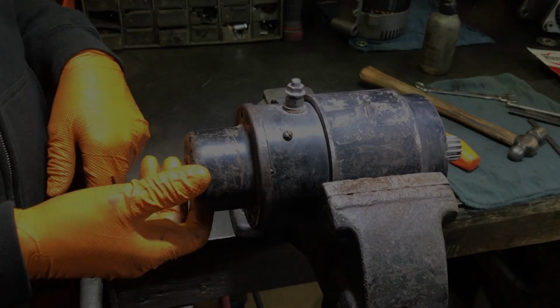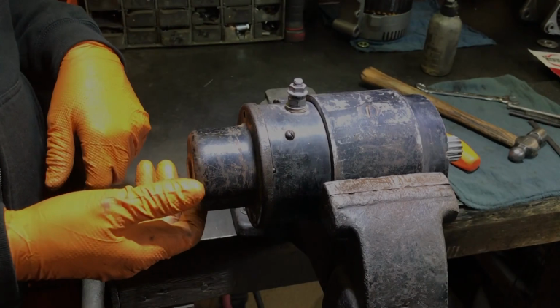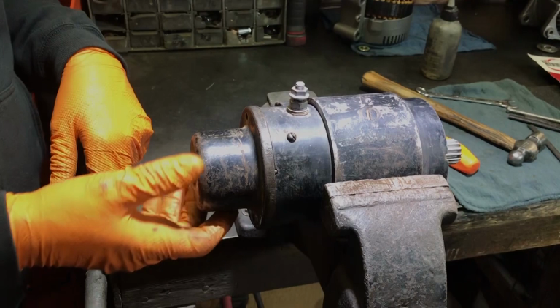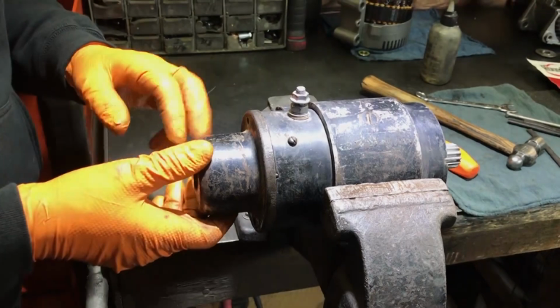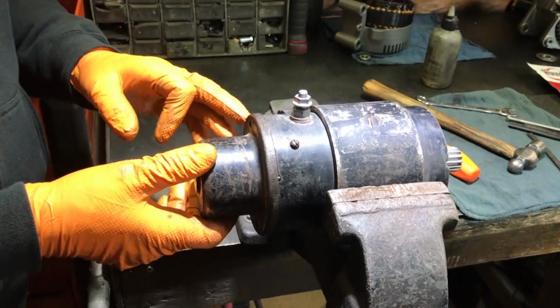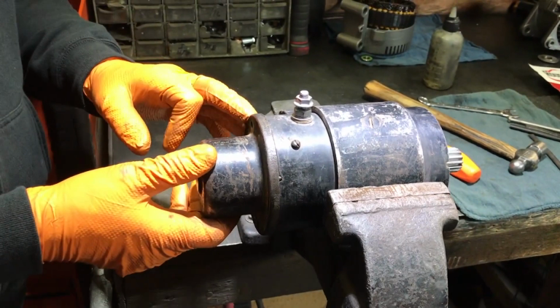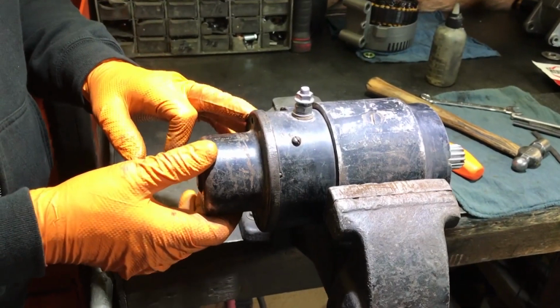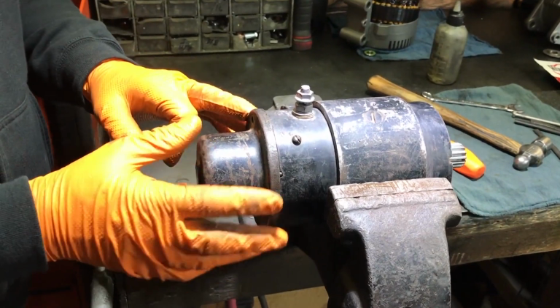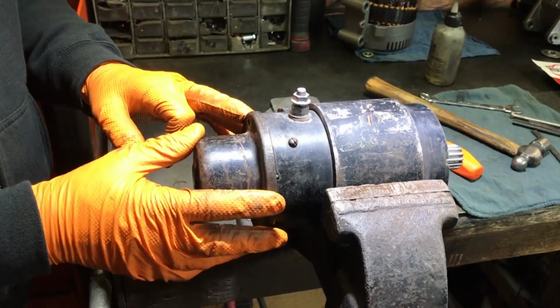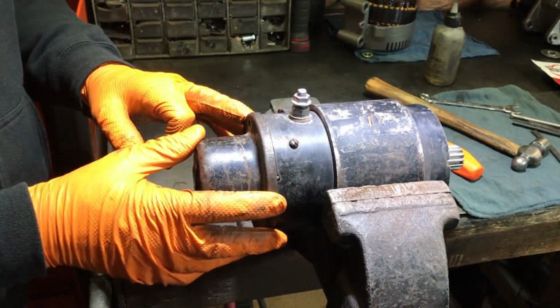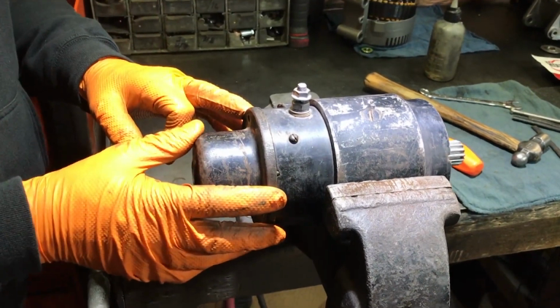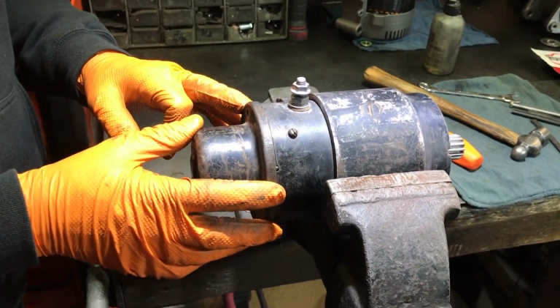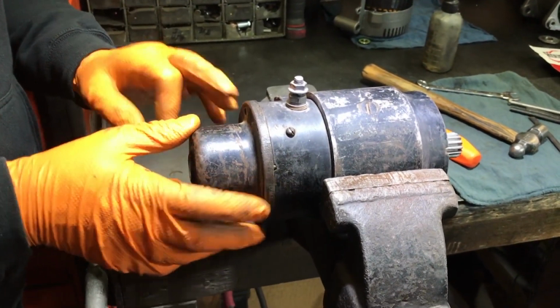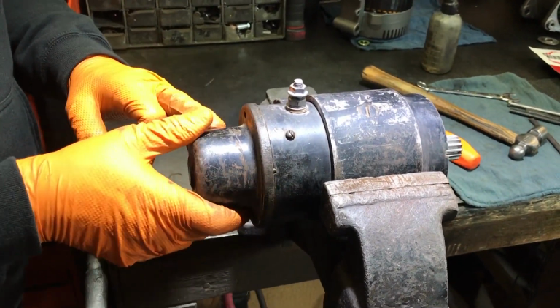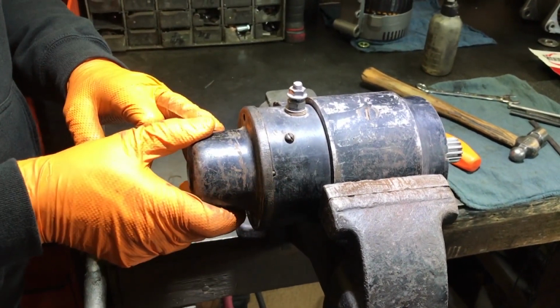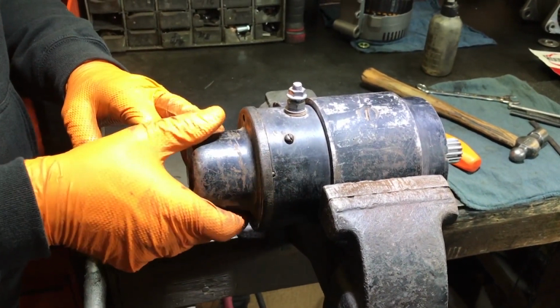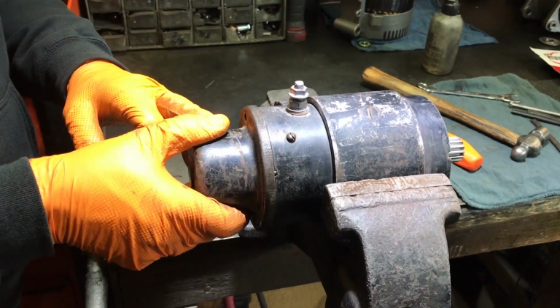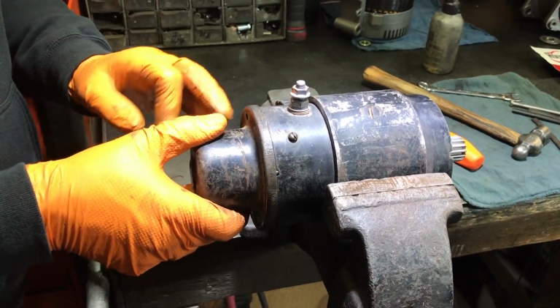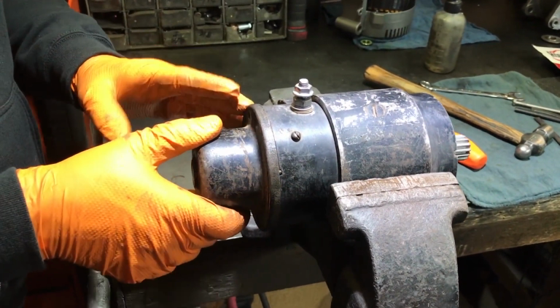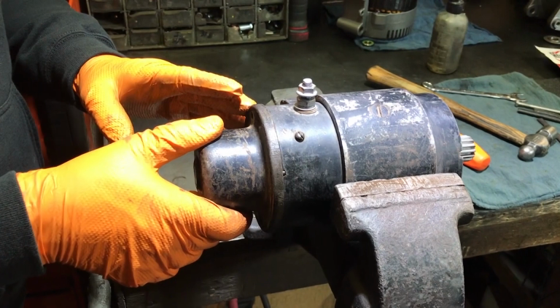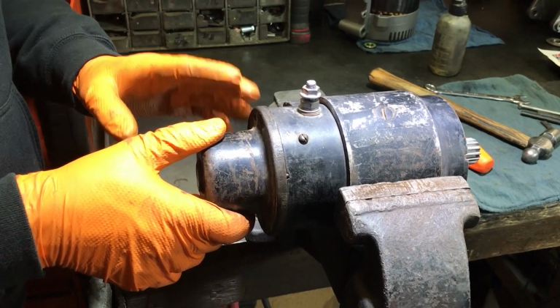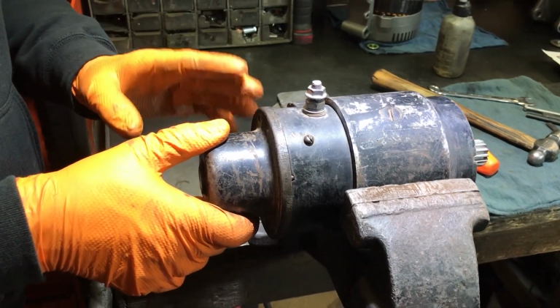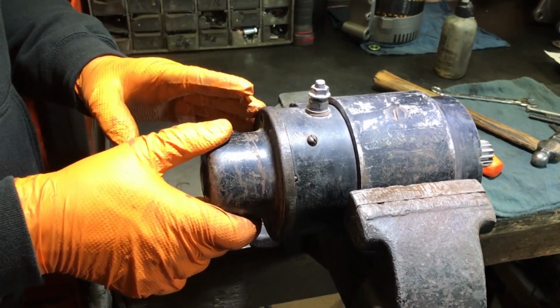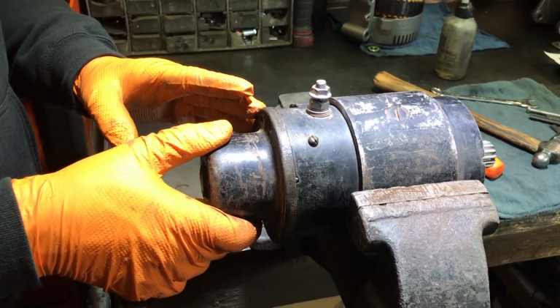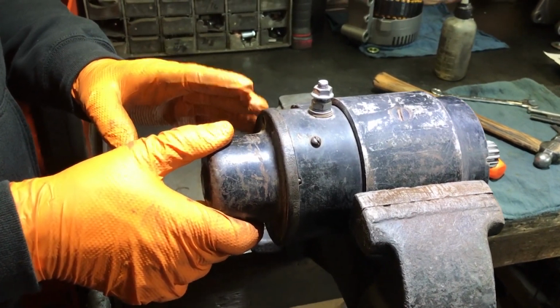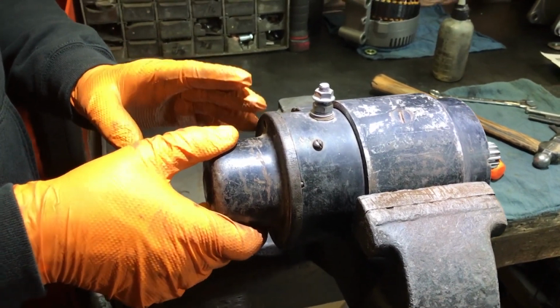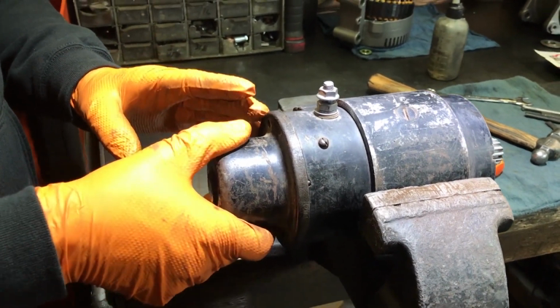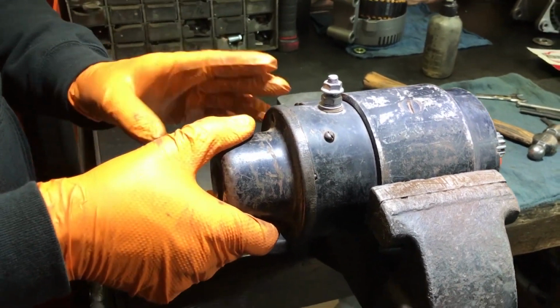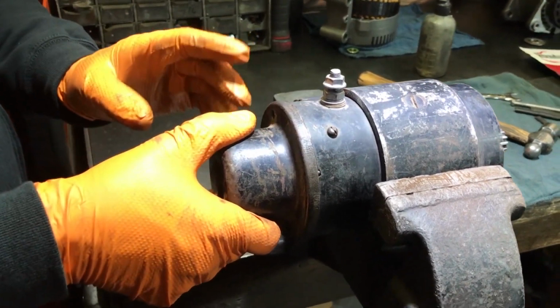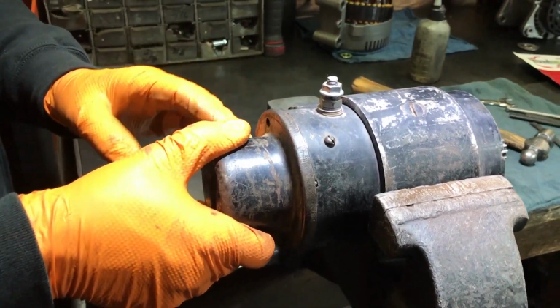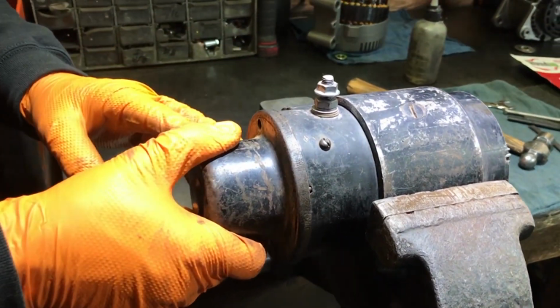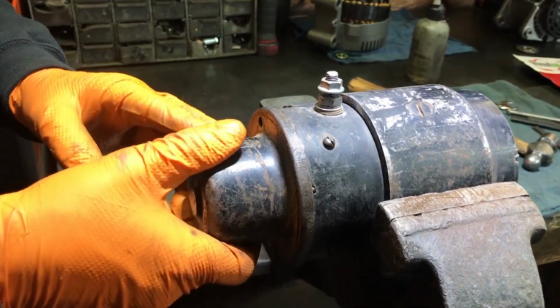Larry at Hagemeister Enterprises. I wanted to show you a quick image here of this old worn winch motor. Very good motor, very tough, very well built, very strong.